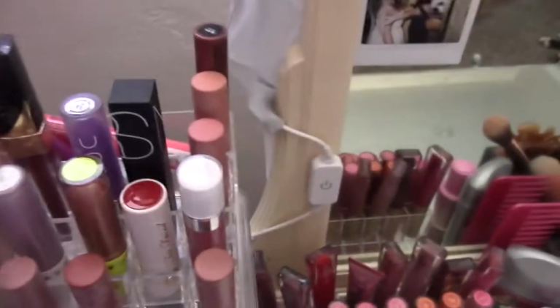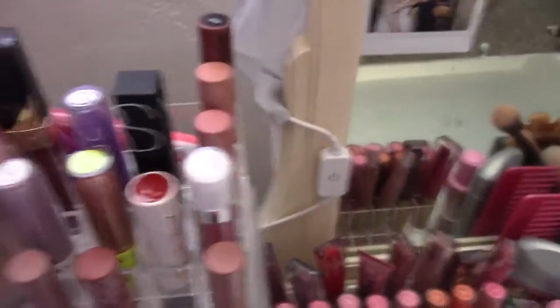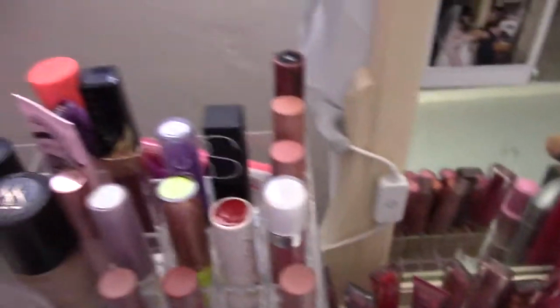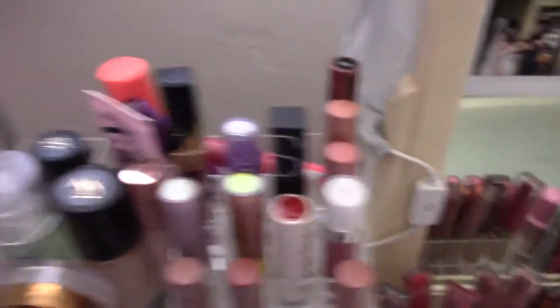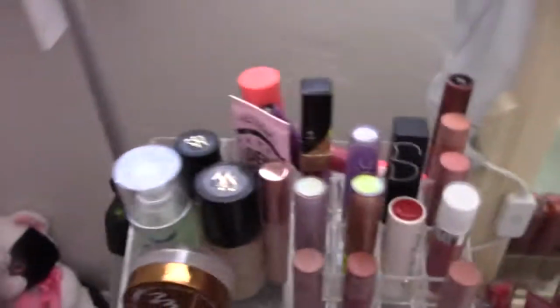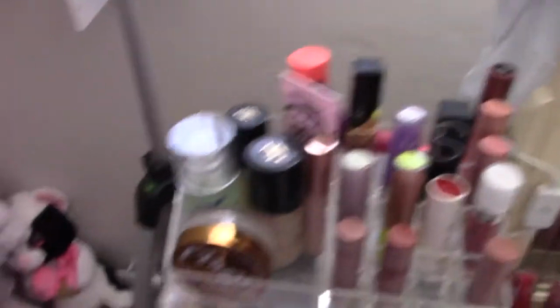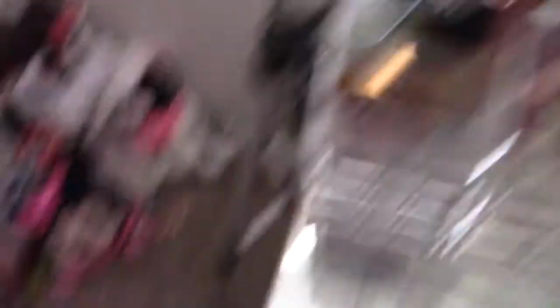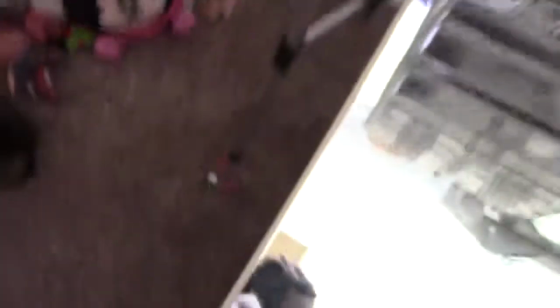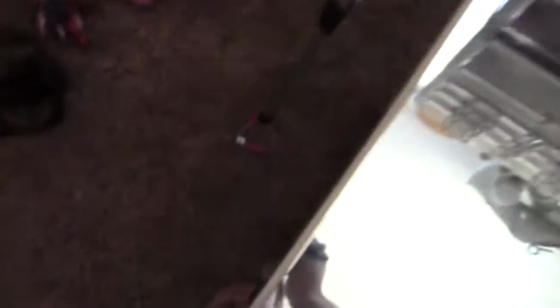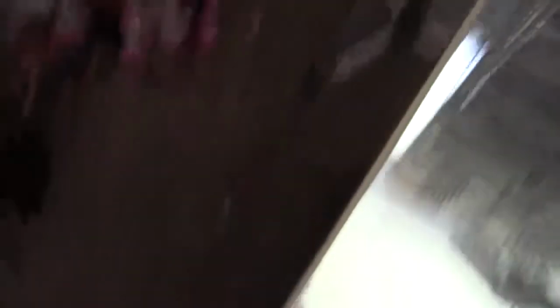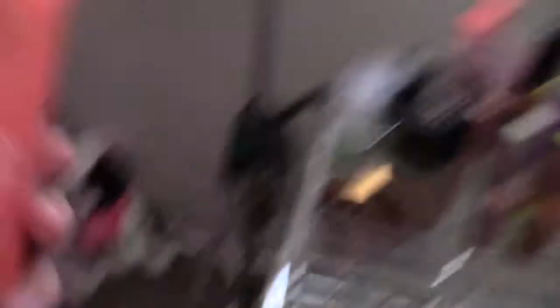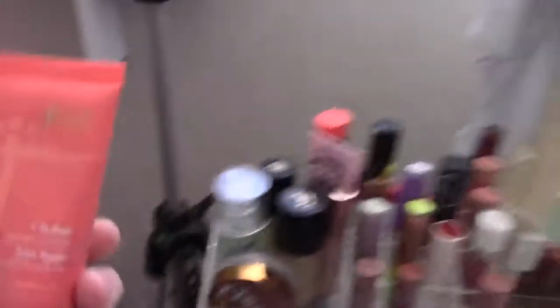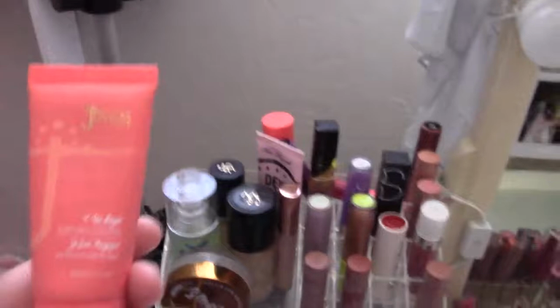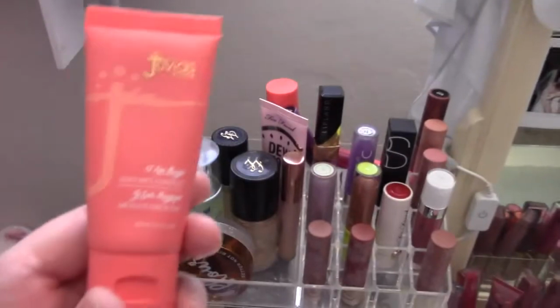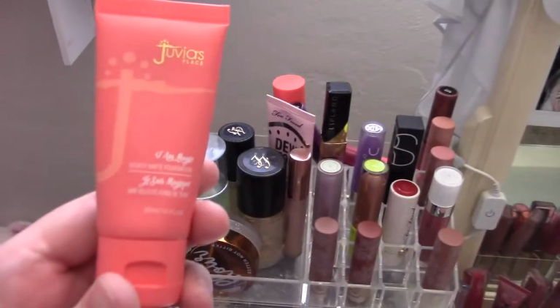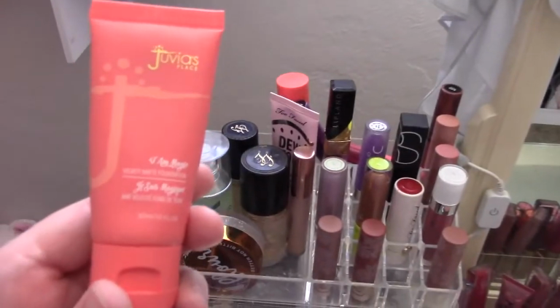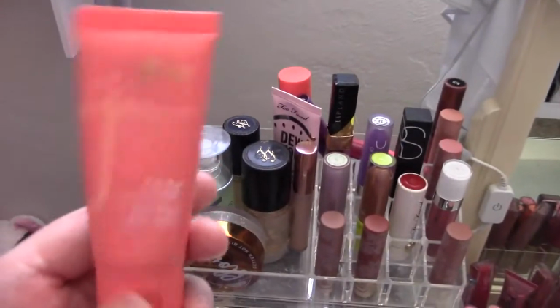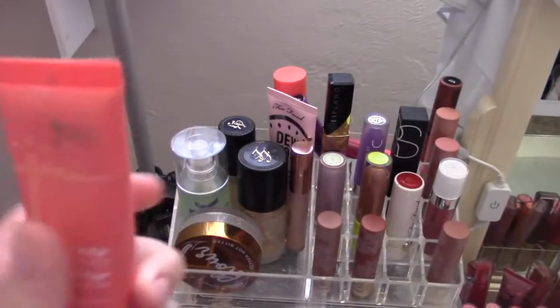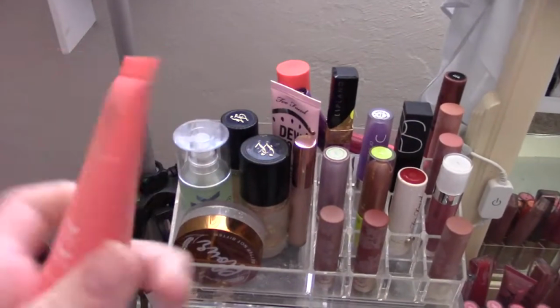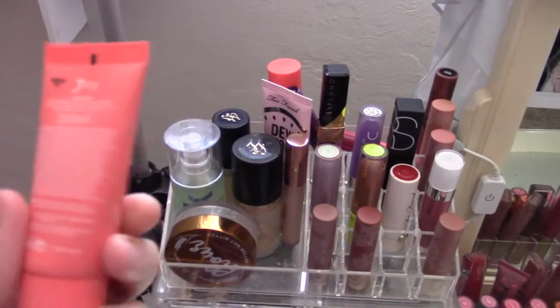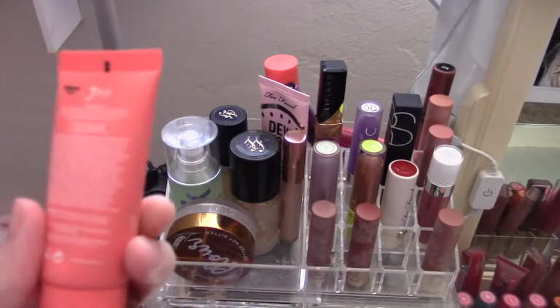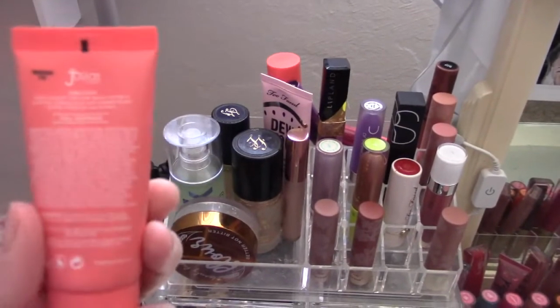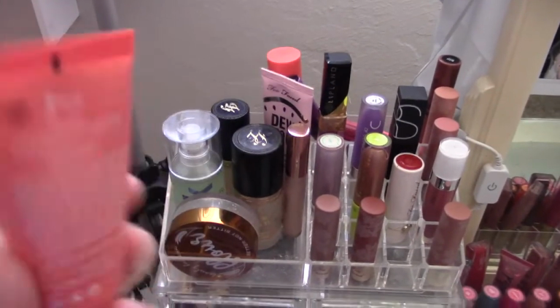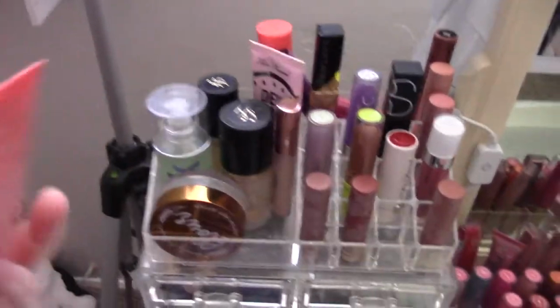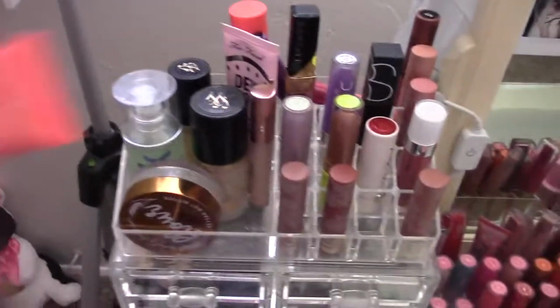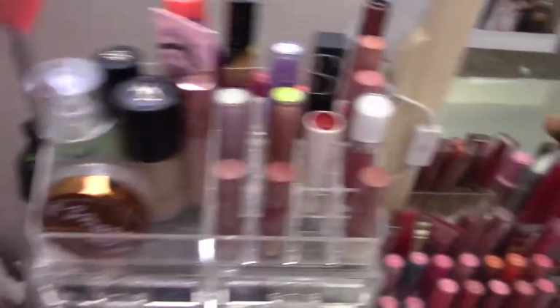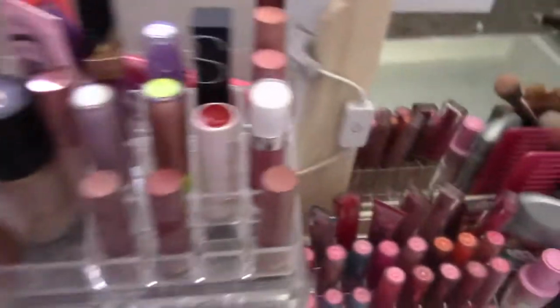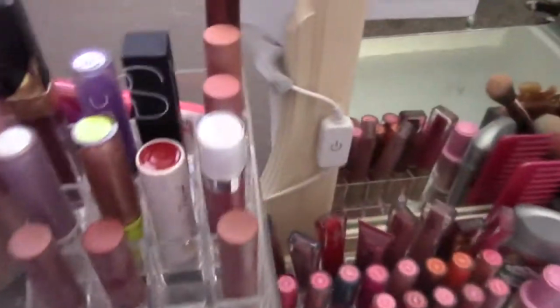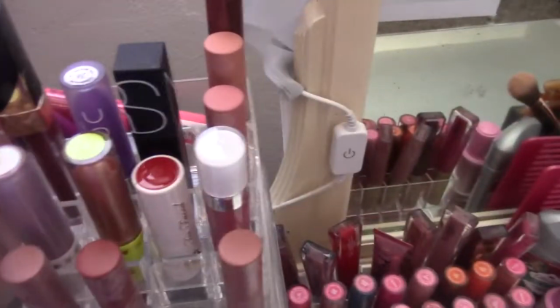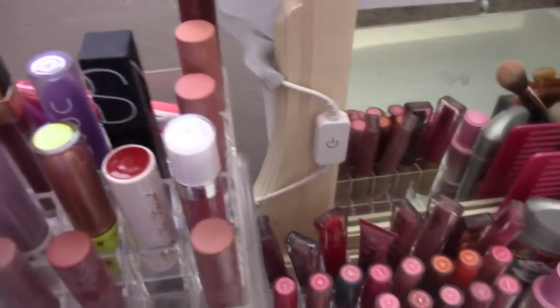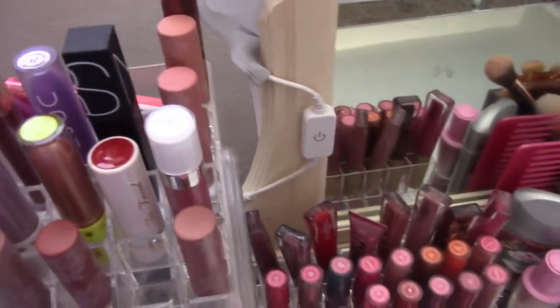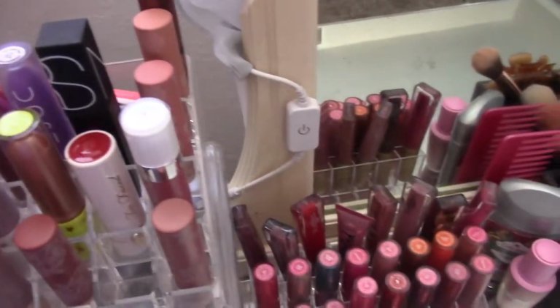Up here I keep foundation. This is the Juvia's Place foundation — it's a little too light for me so I haven't been wearing it, but it is really nice.